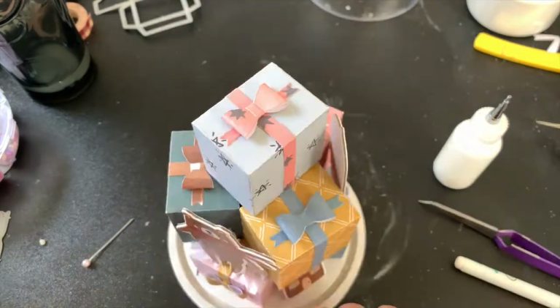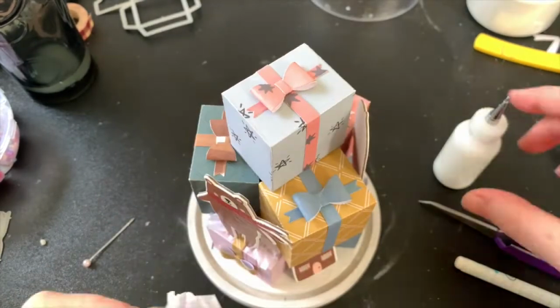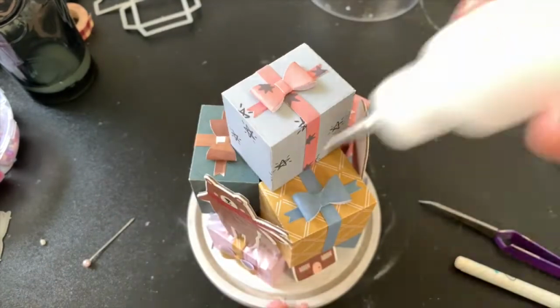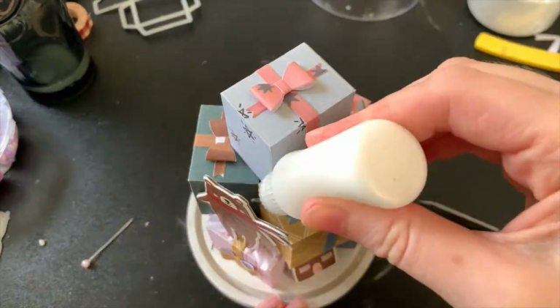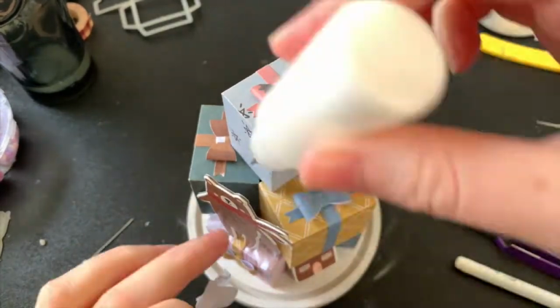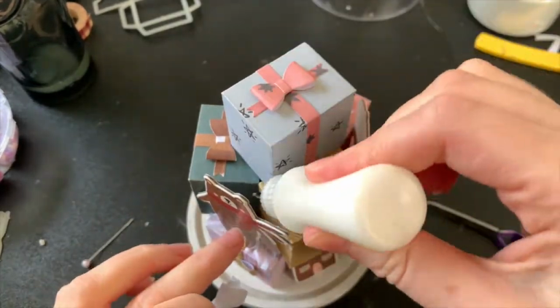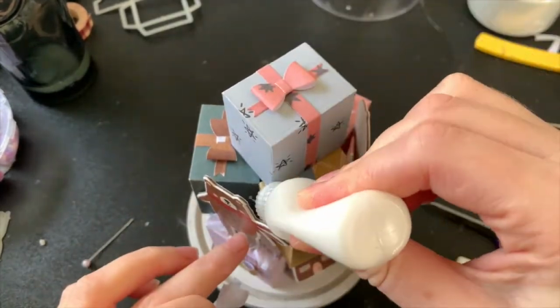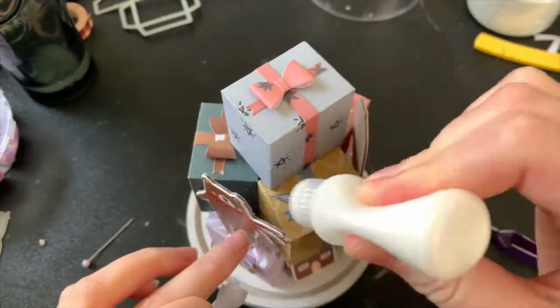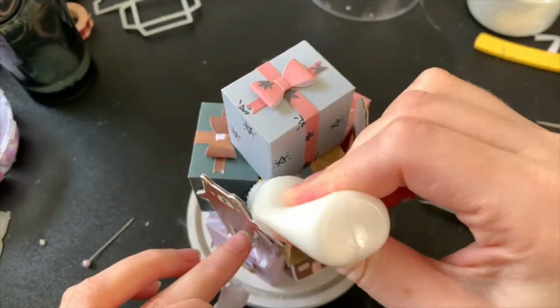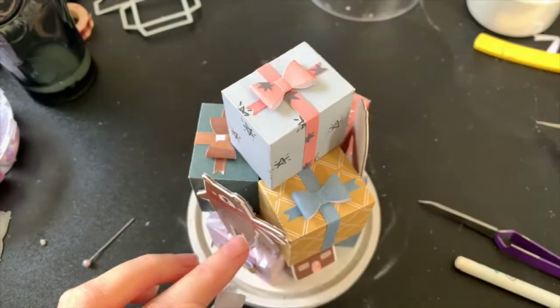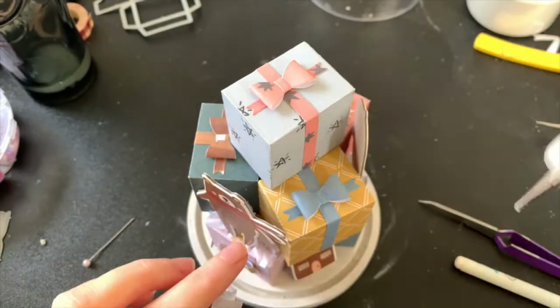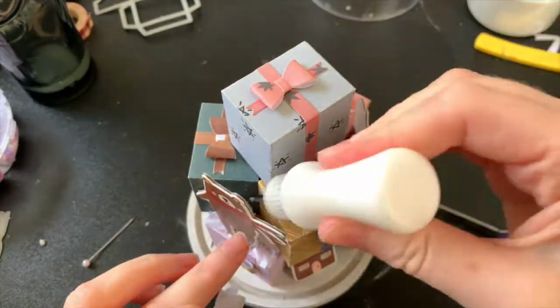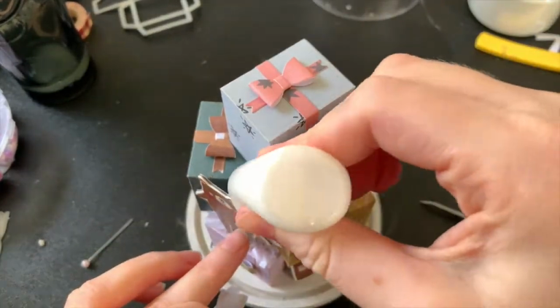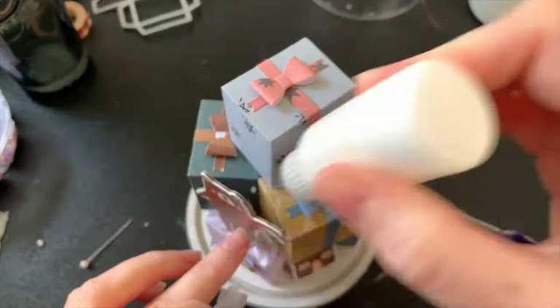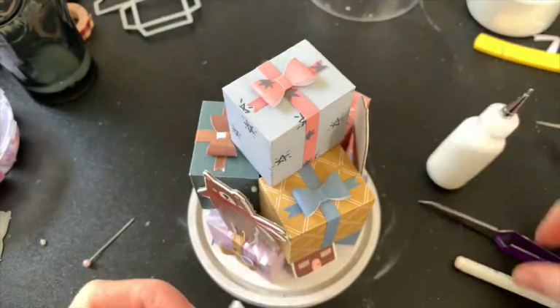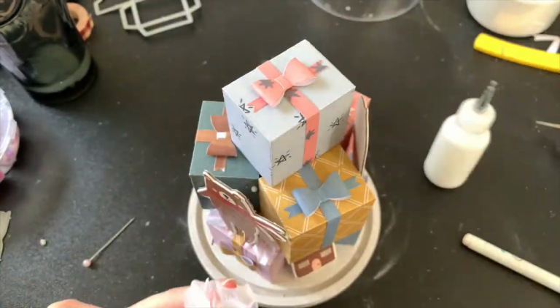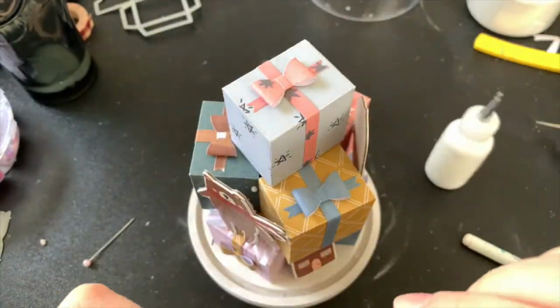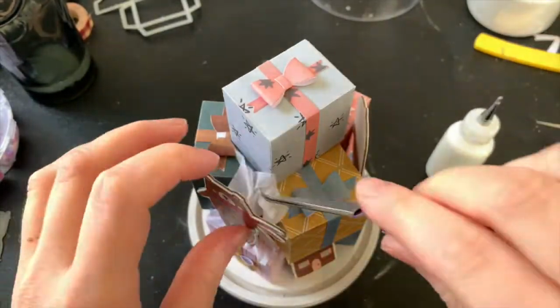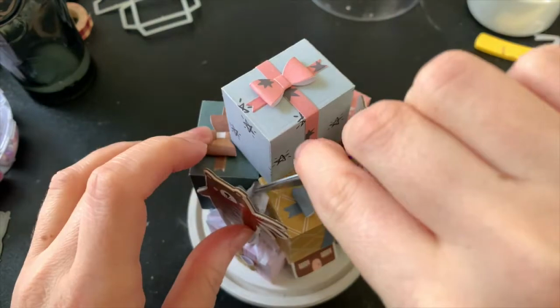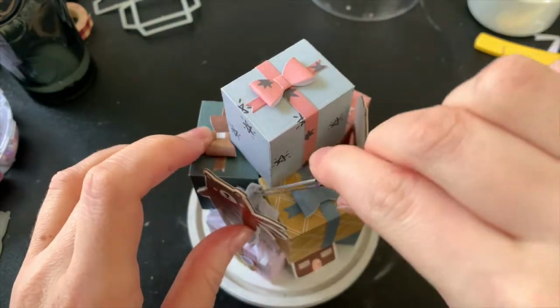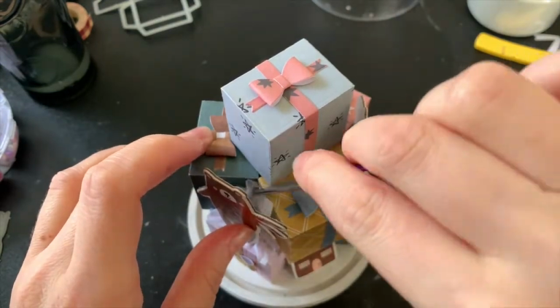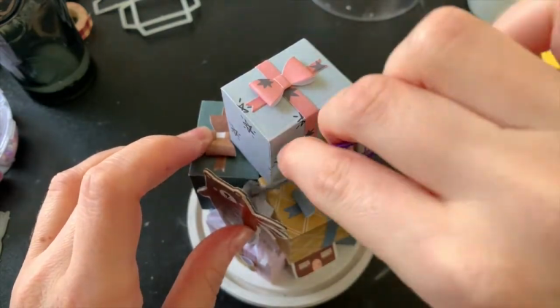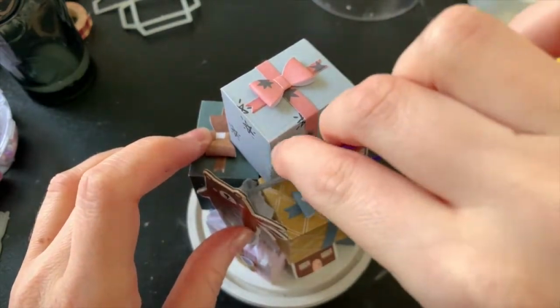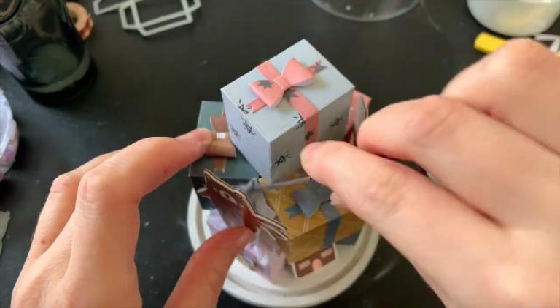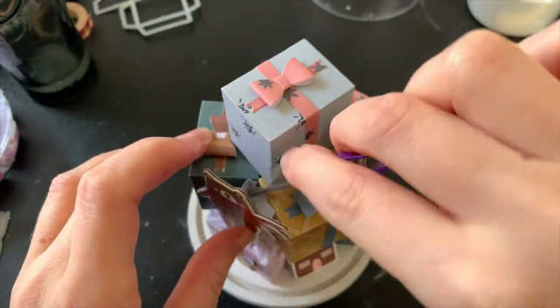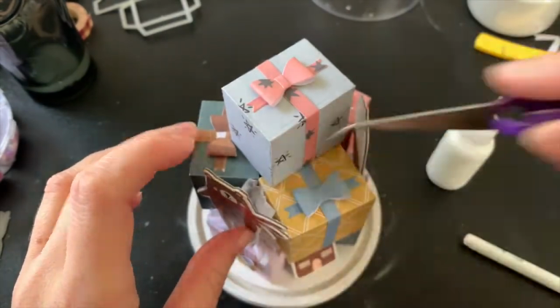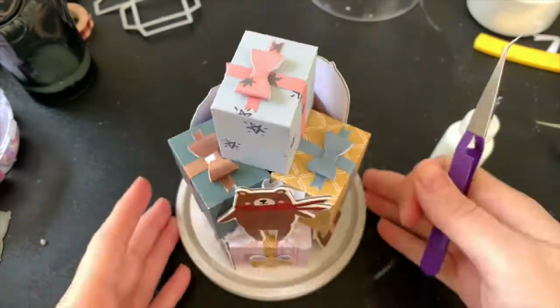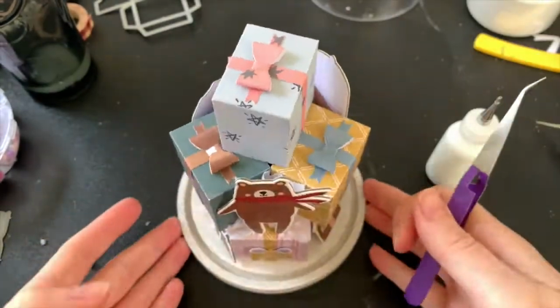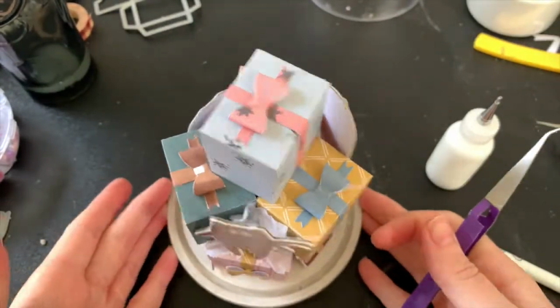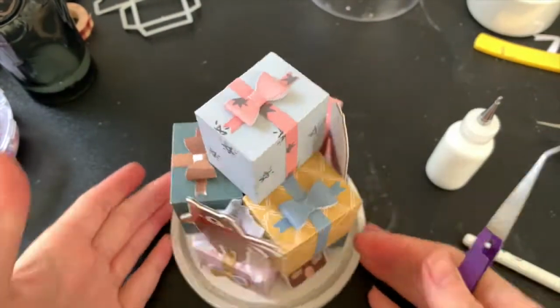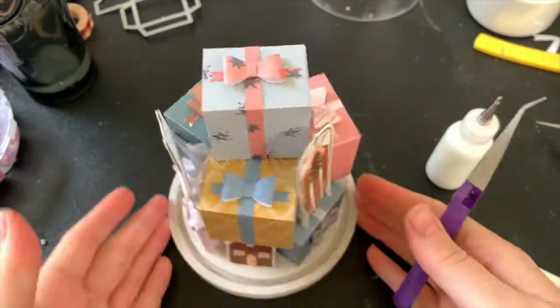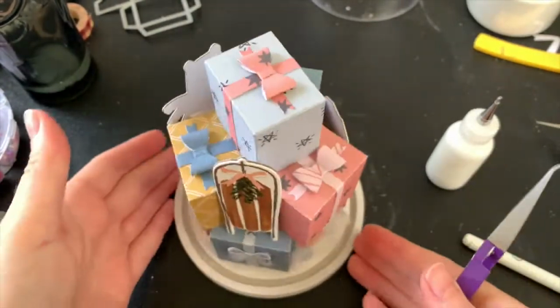Once I was happy with the placement of all my chipboard stickers, I went around to some of the gaps and stuck some tissue paper in there too, just so that this looks good from every angle.